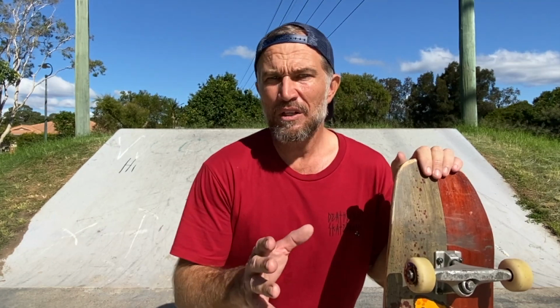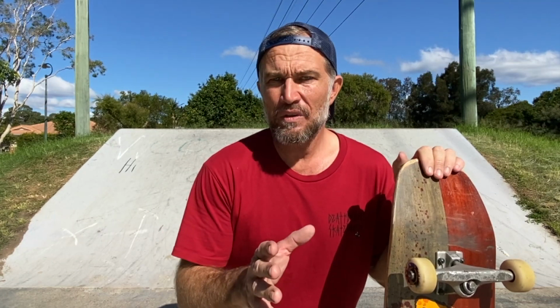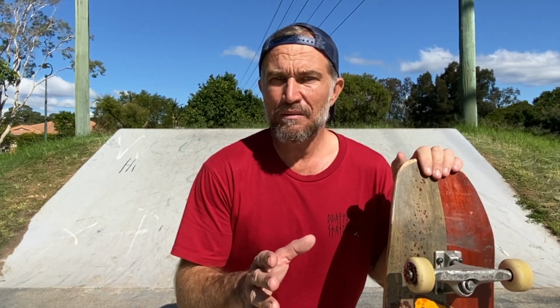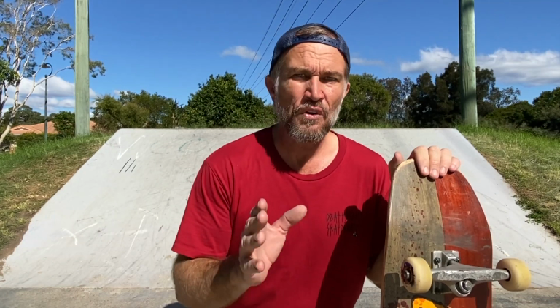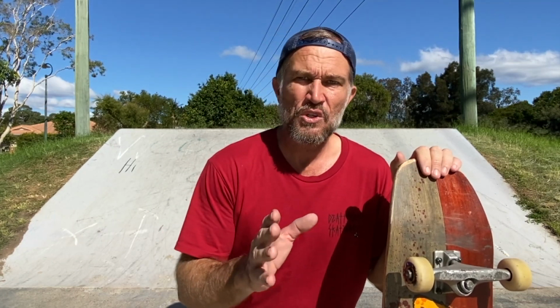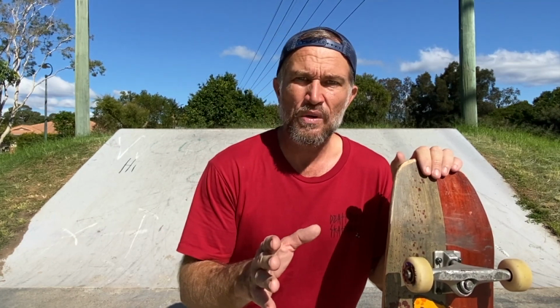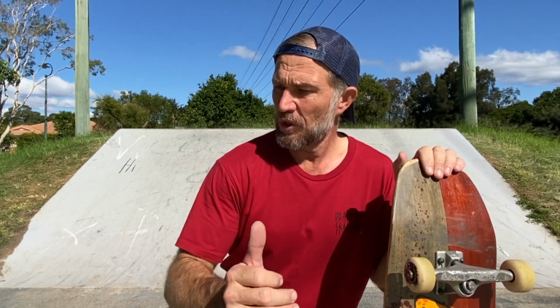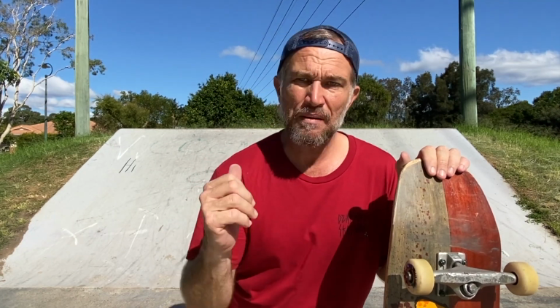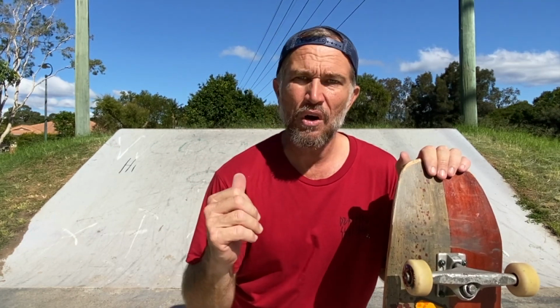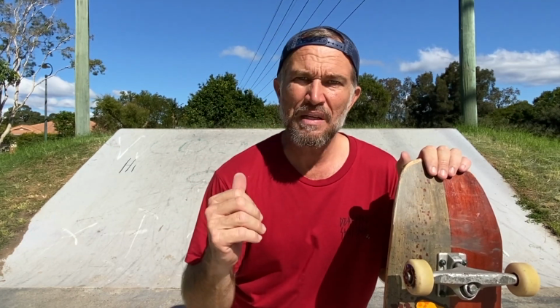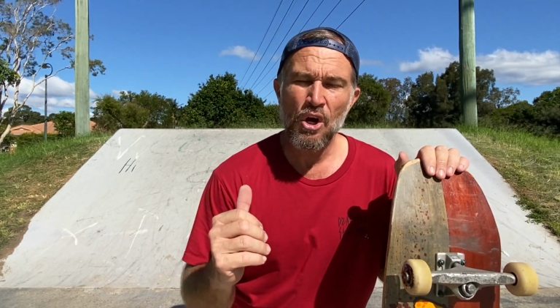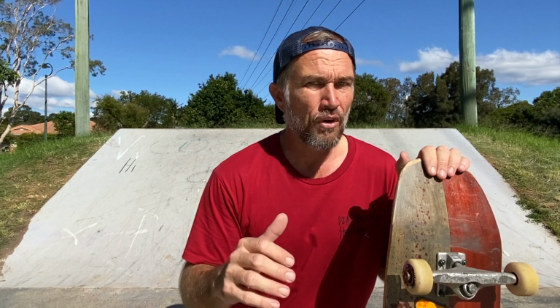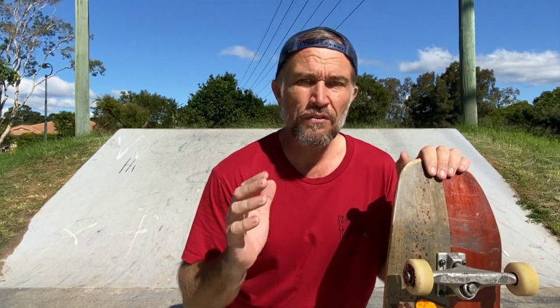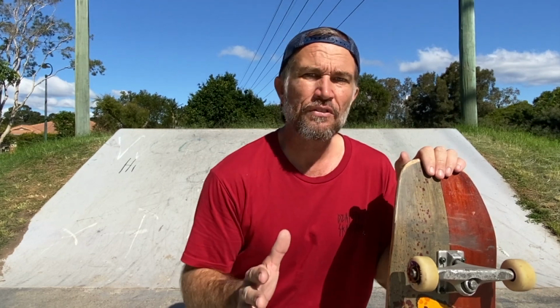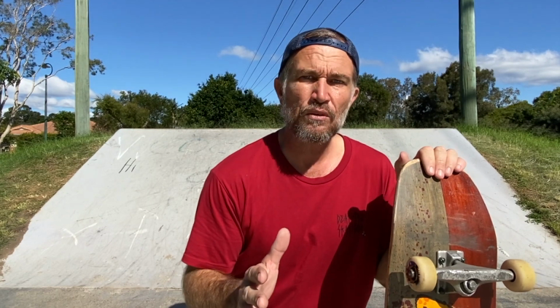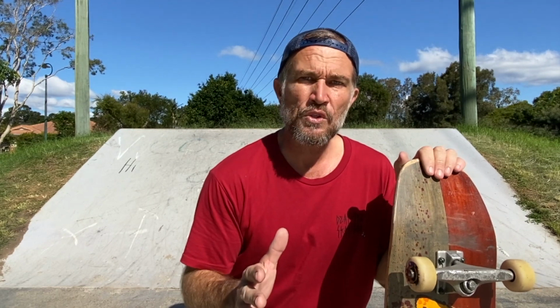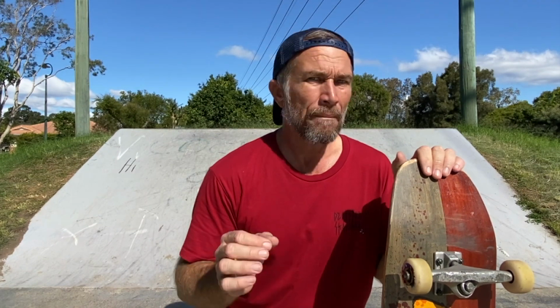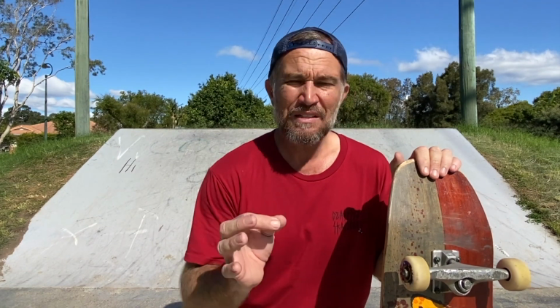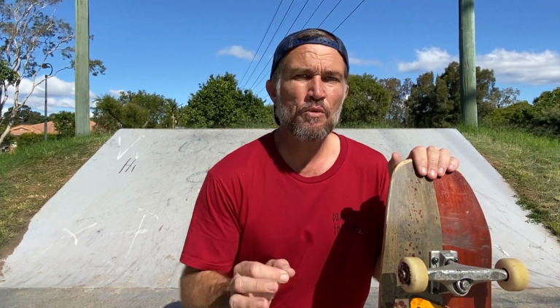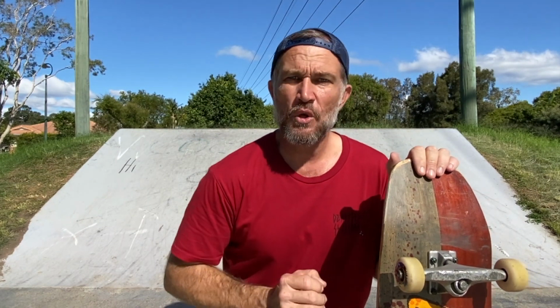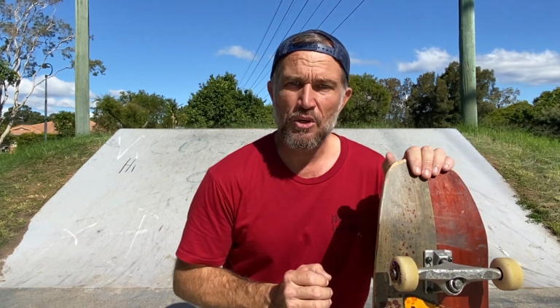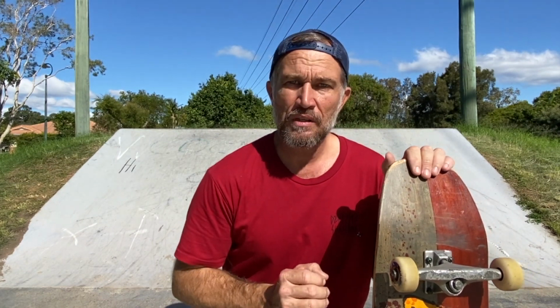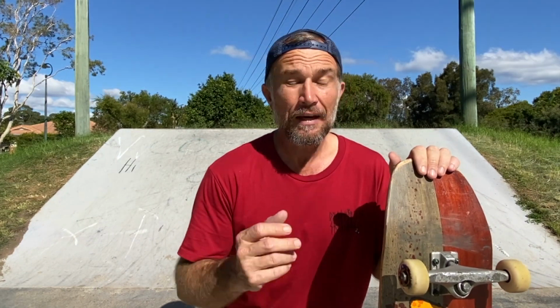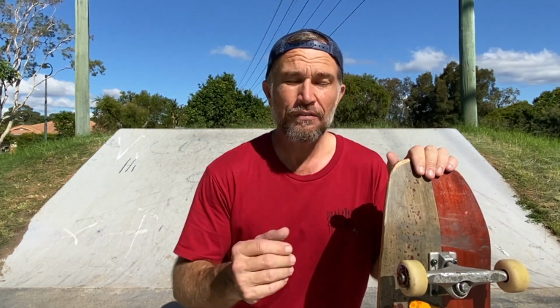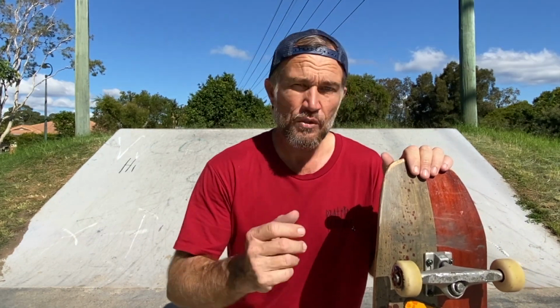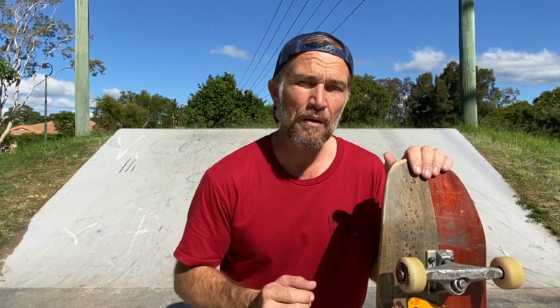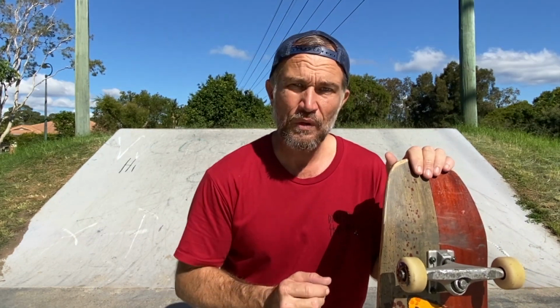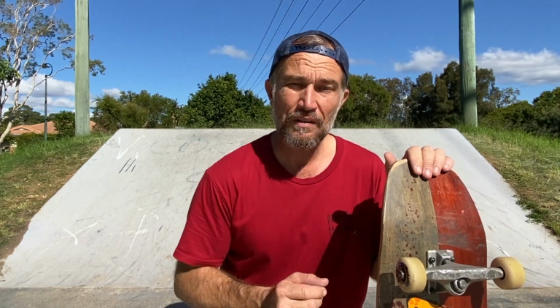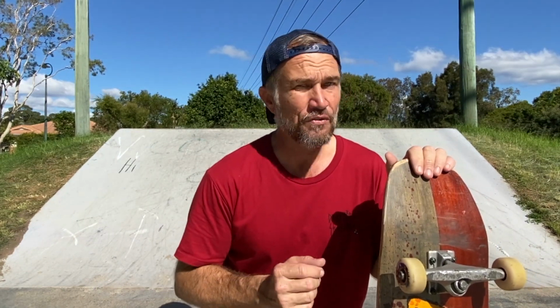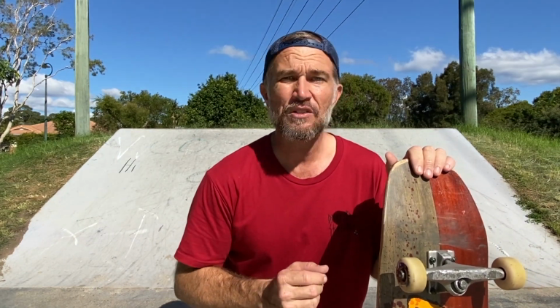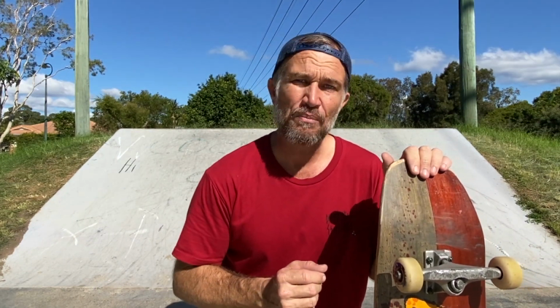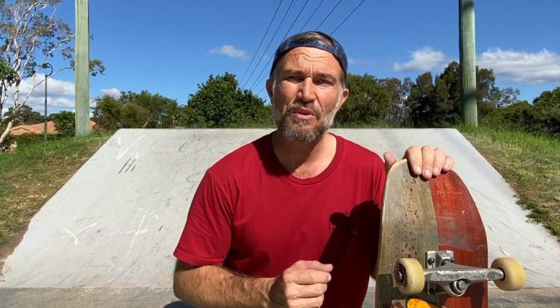What I'm going to do now is film this trick on the bank behind me from a few different angles, put it in super slow motion, and hopefully this will help you learn this fun skateboarding maneuver.